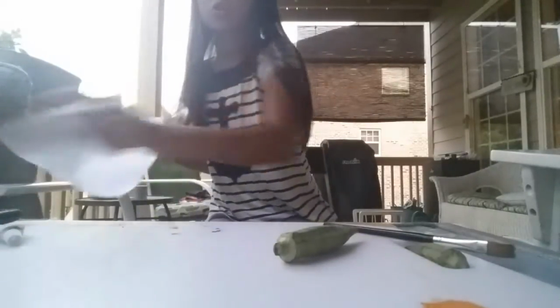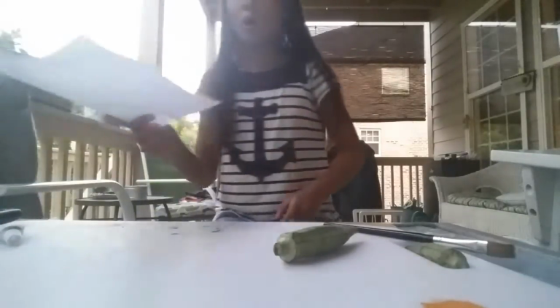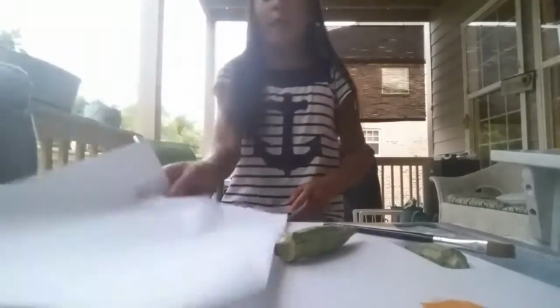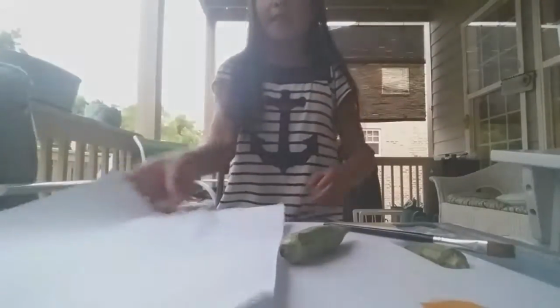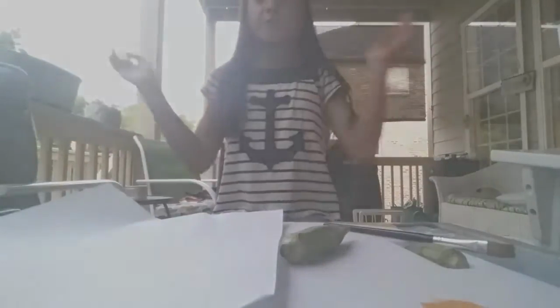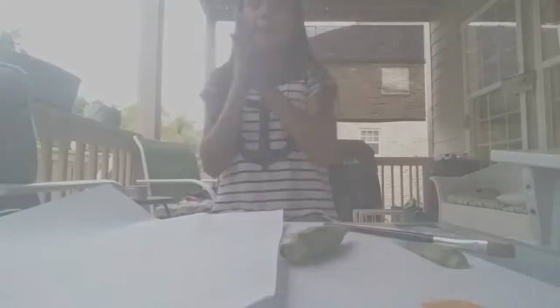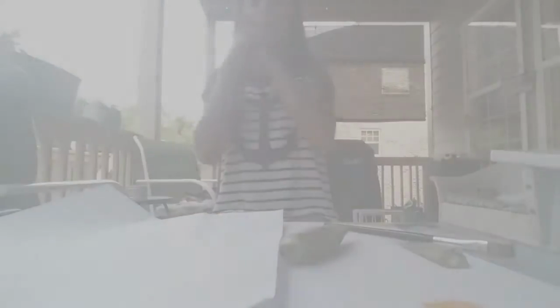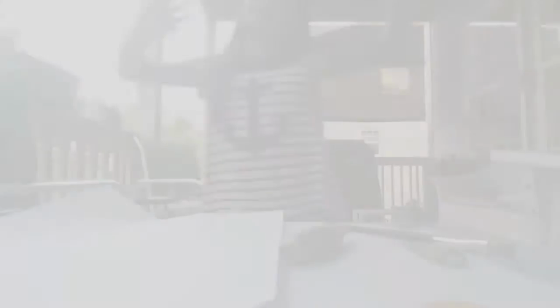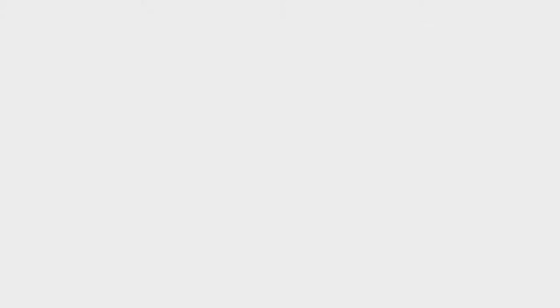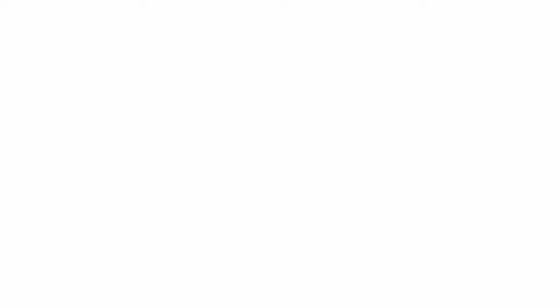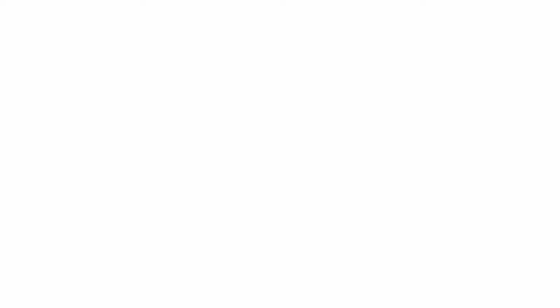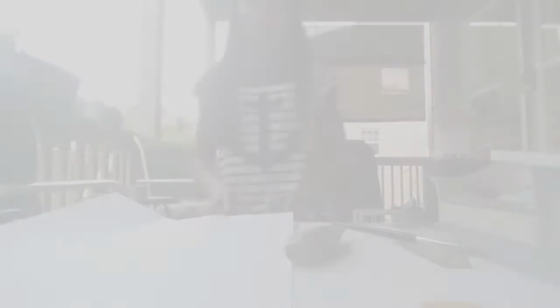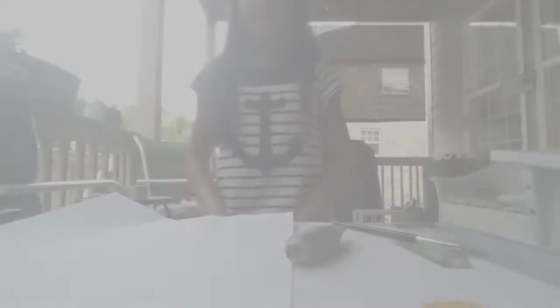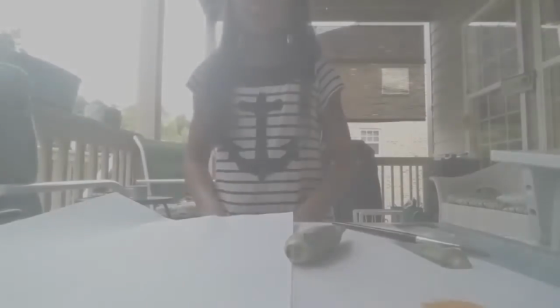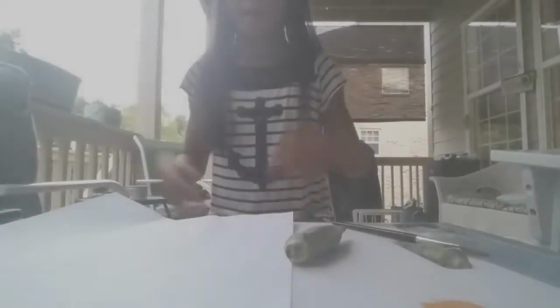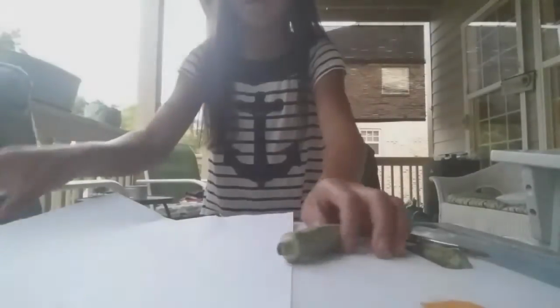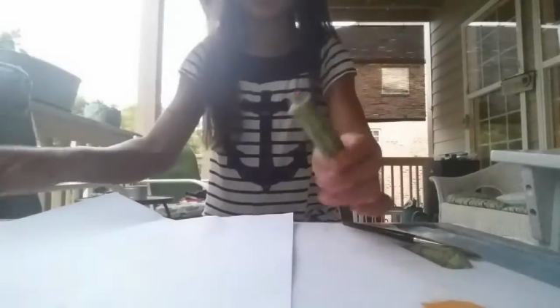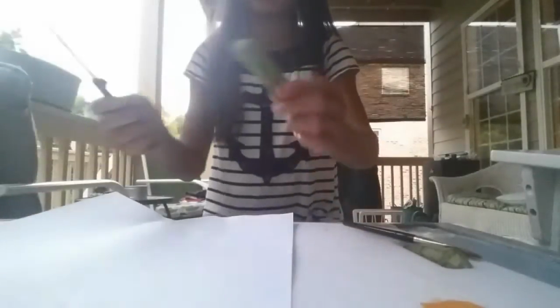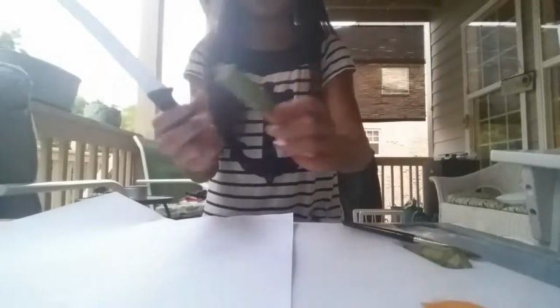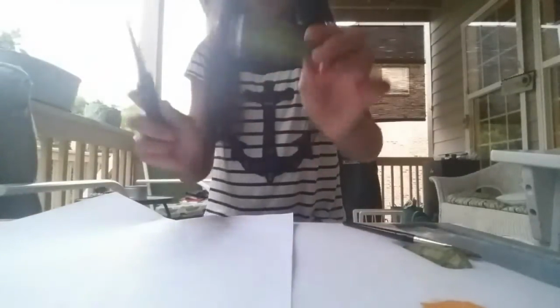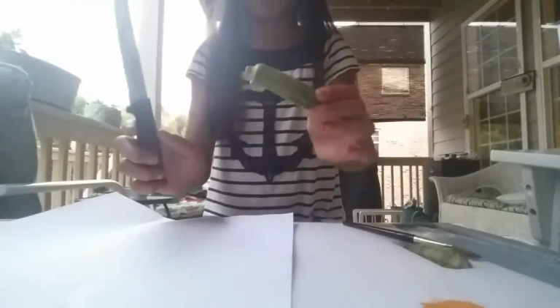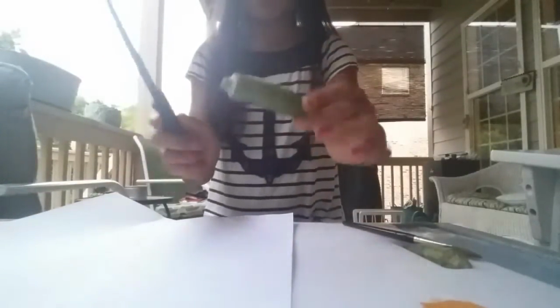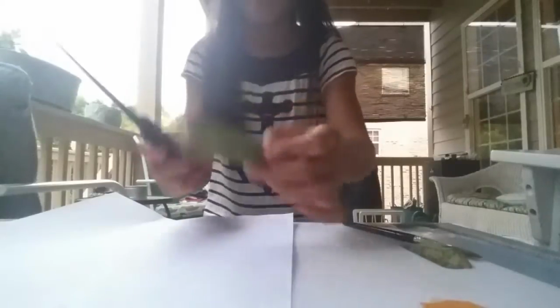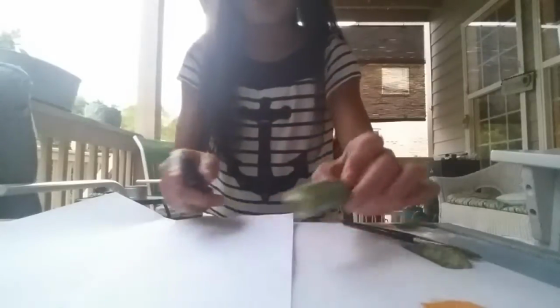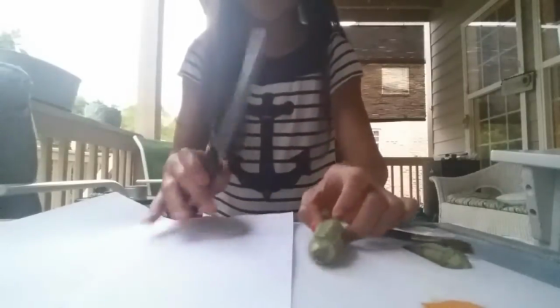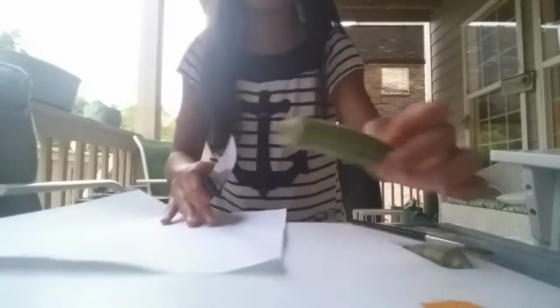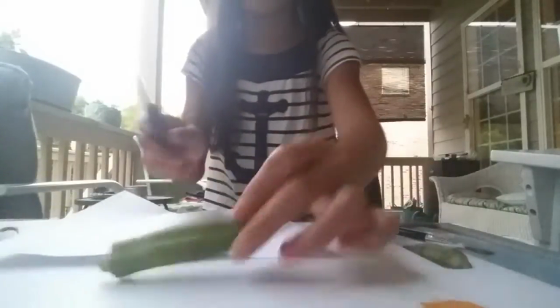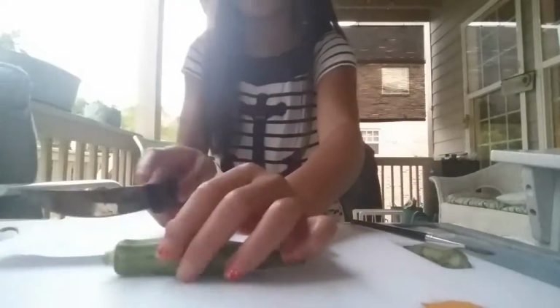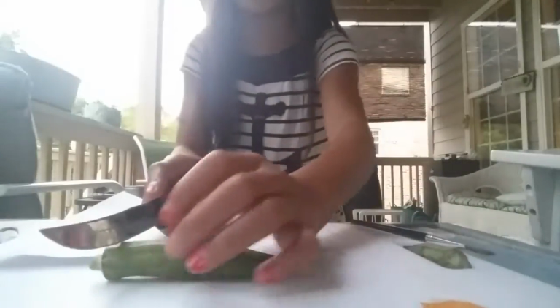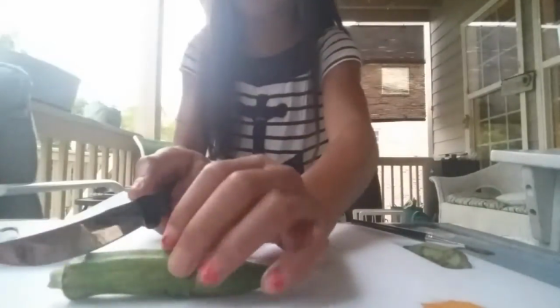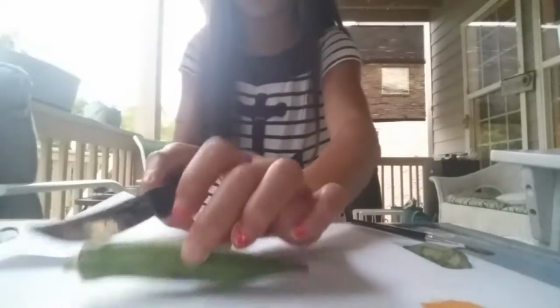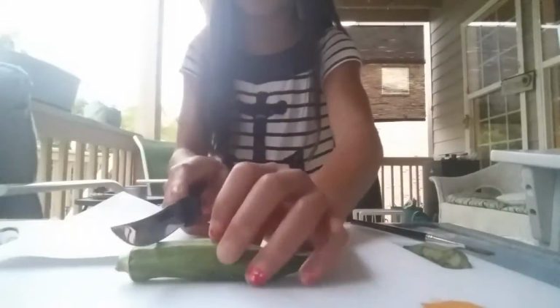So let's start making okra stamps. The first step is to get your okra and your knife, and cut an end off the okra.